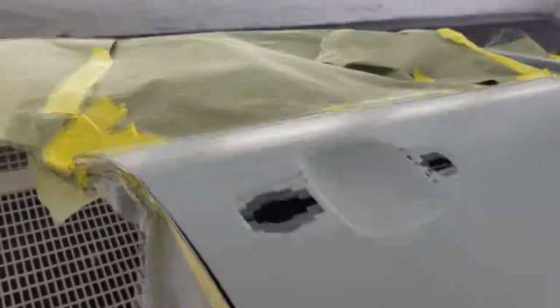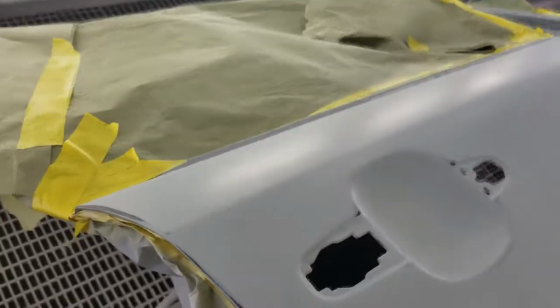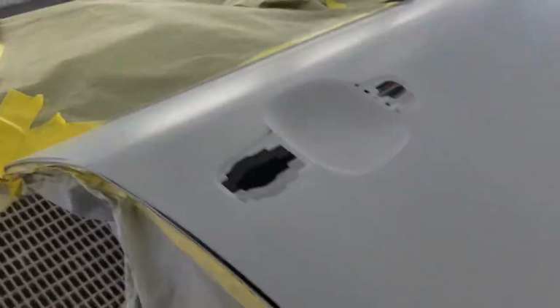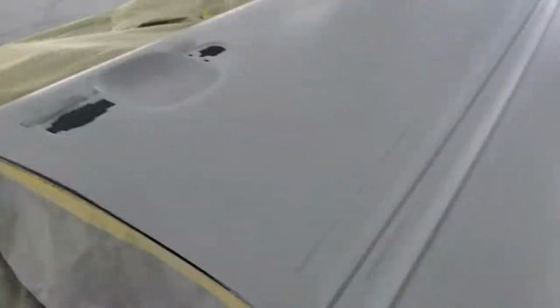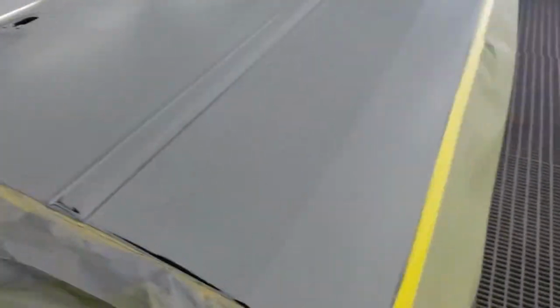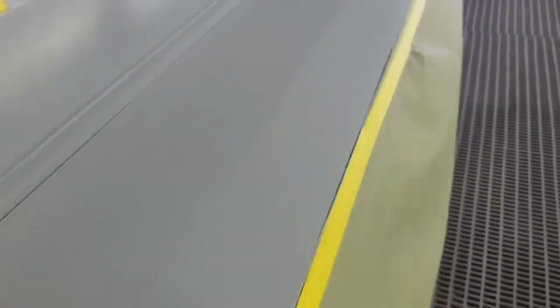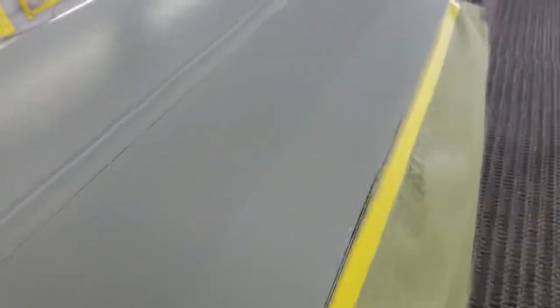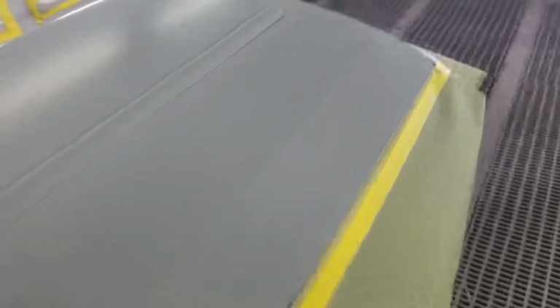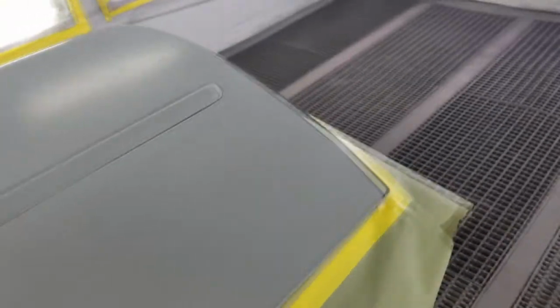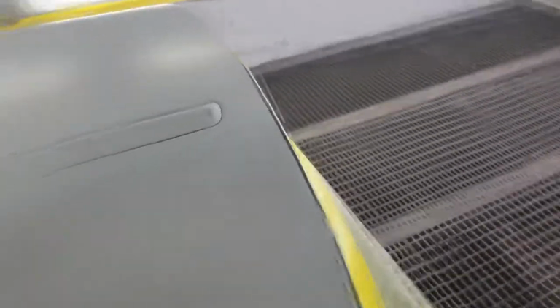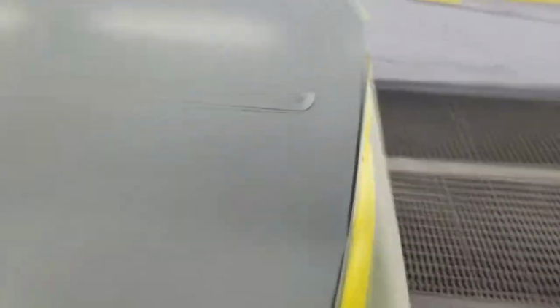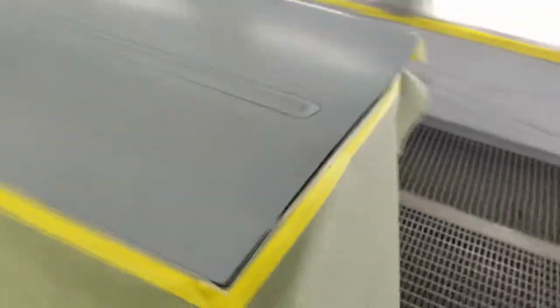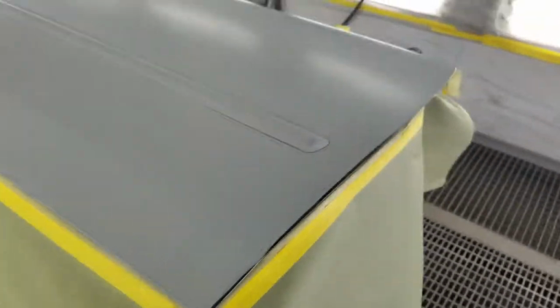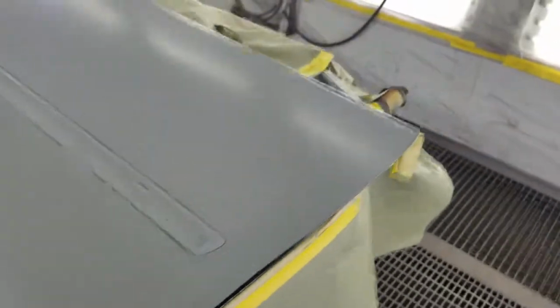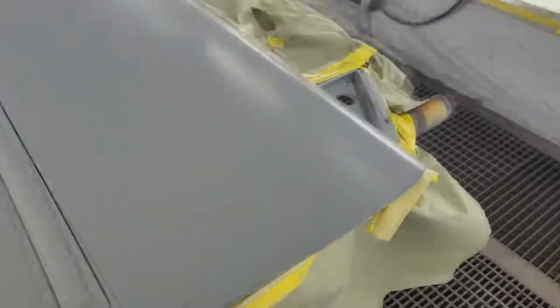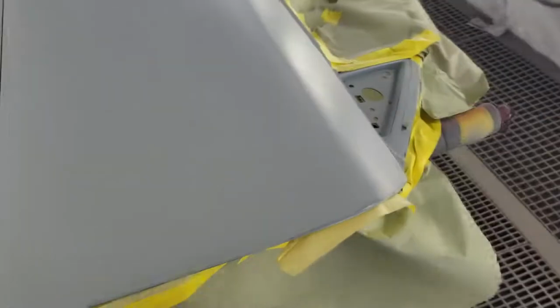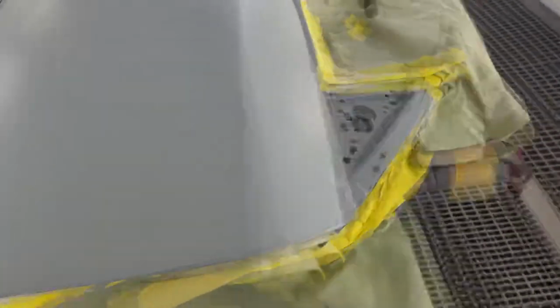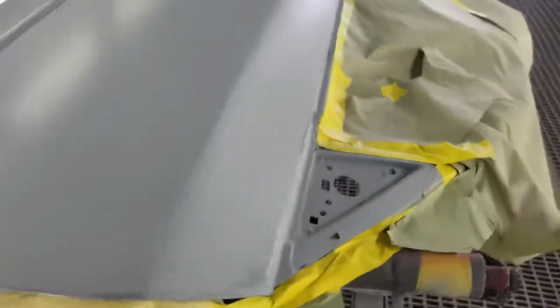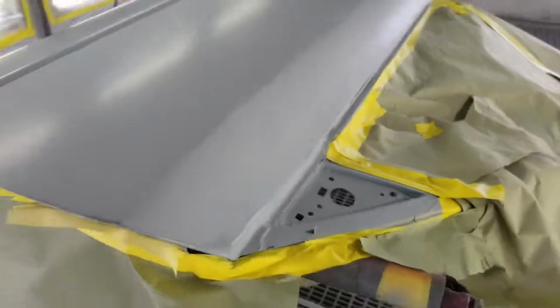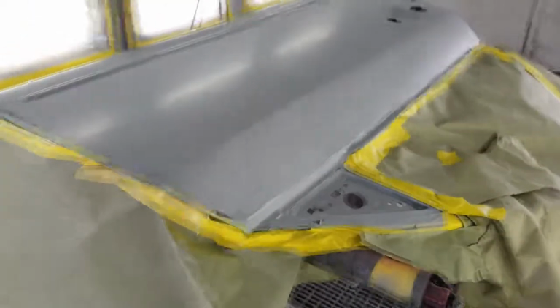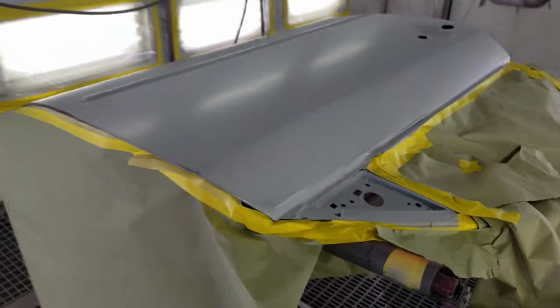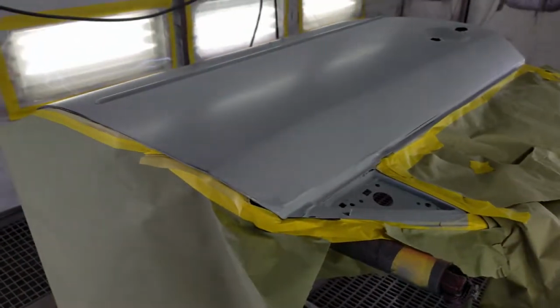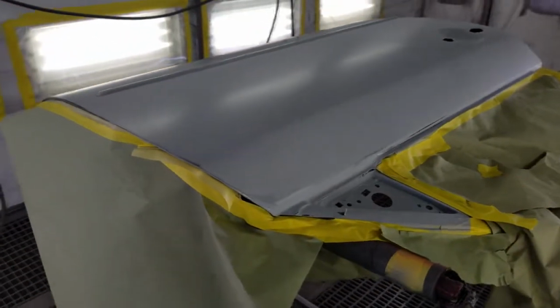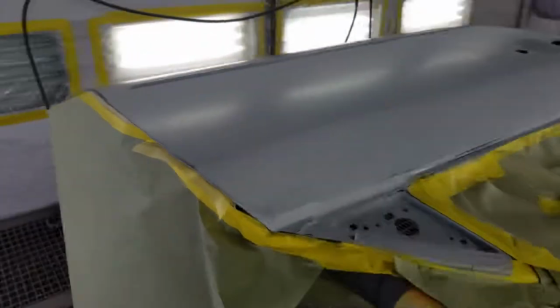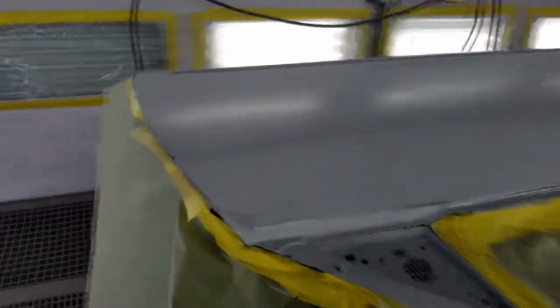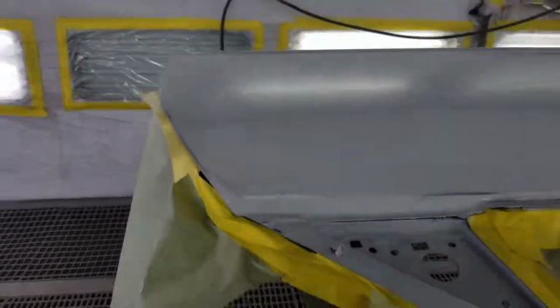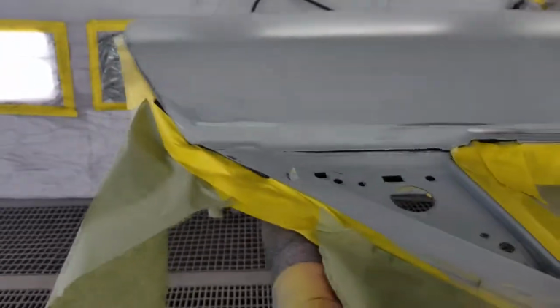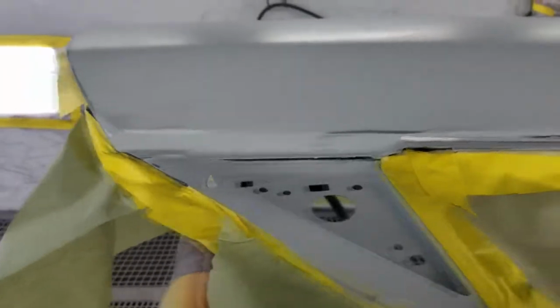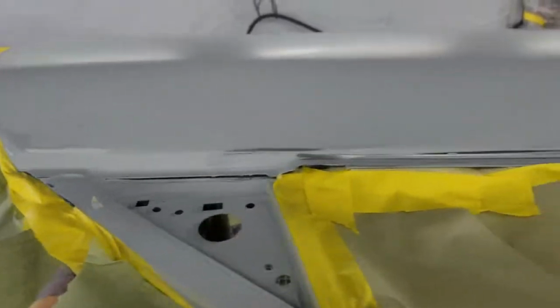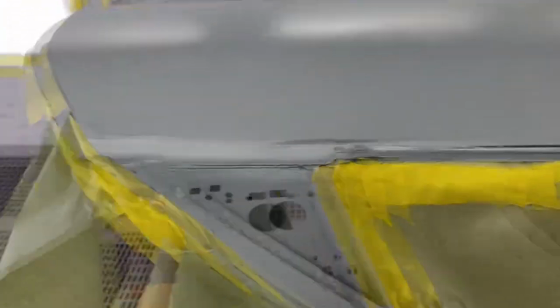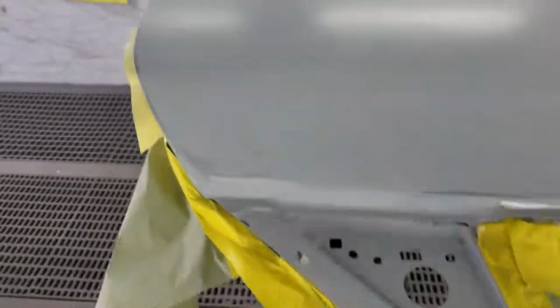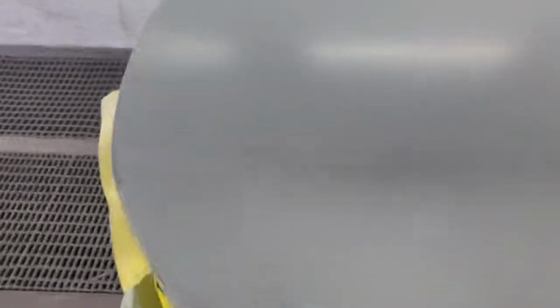Right as we get into the primer — I put three coats of primer on this — sanded it using 180 first to block it, then I went to around a 300 and then a 600 grit after that to get it perfectly flat and smooth.